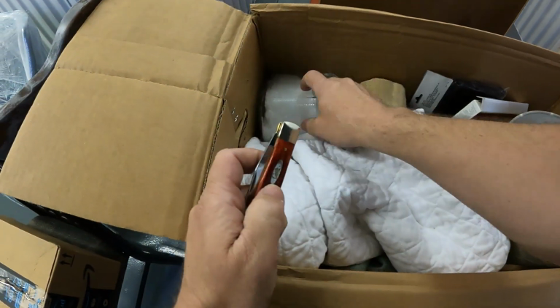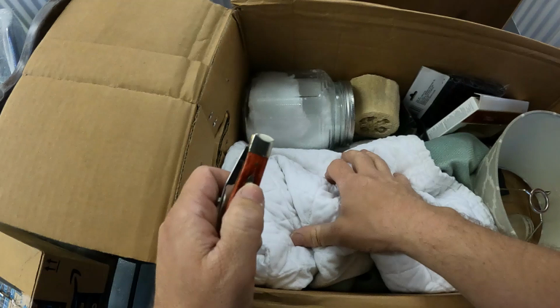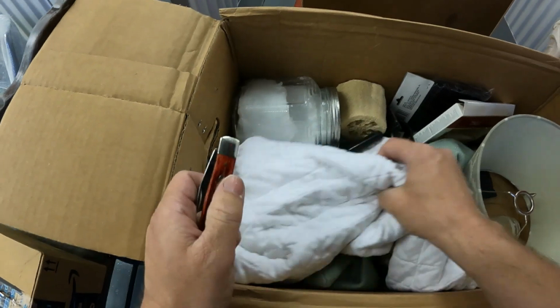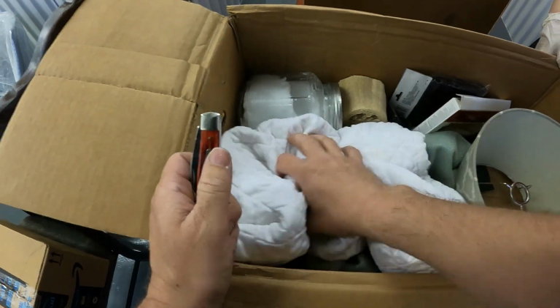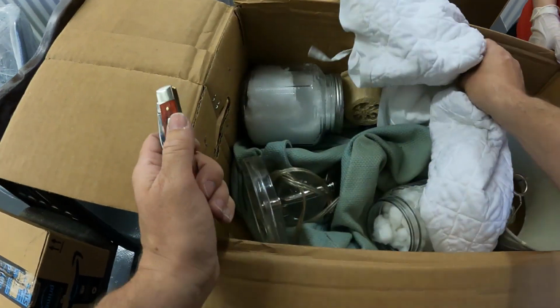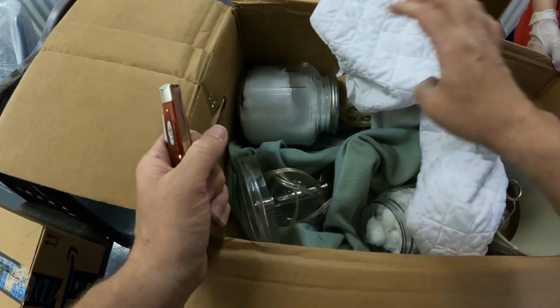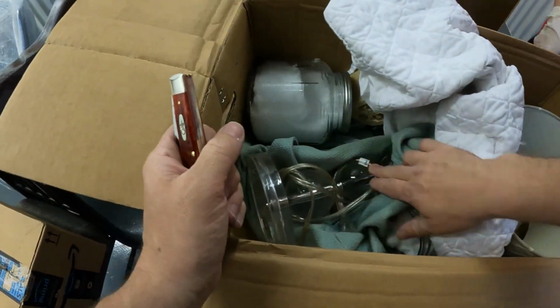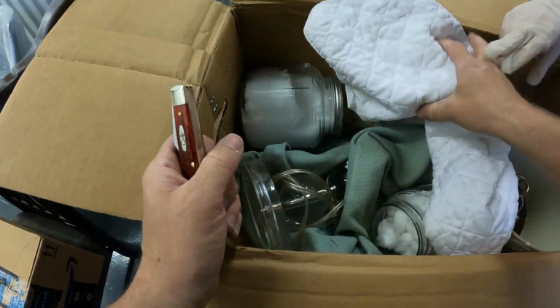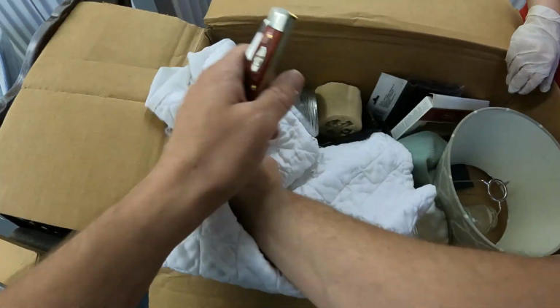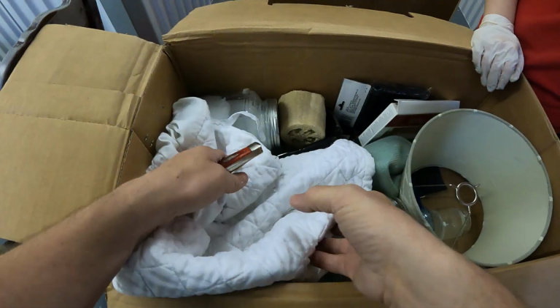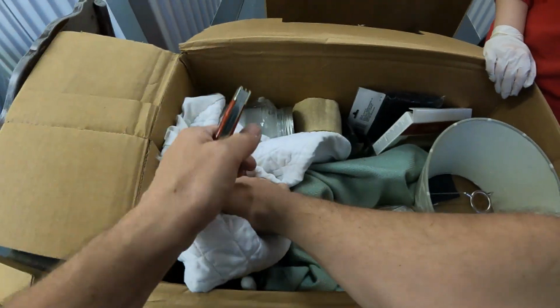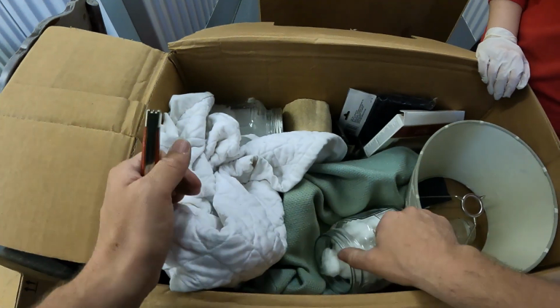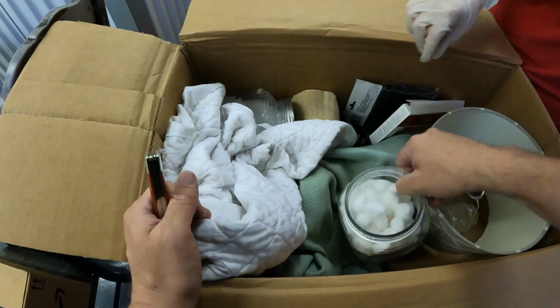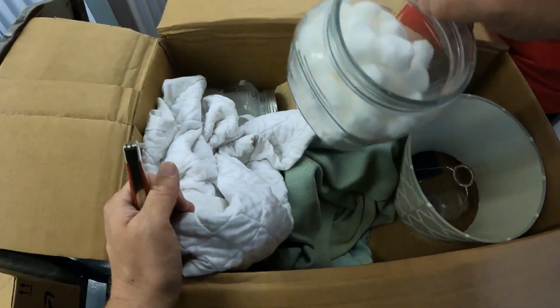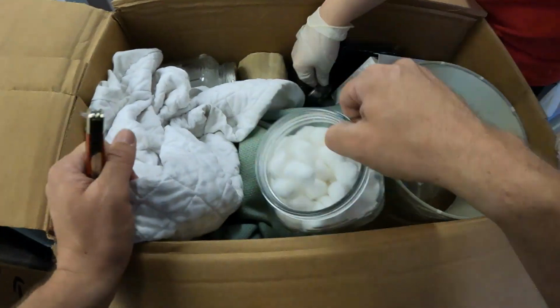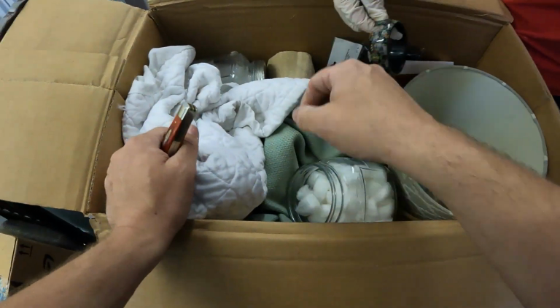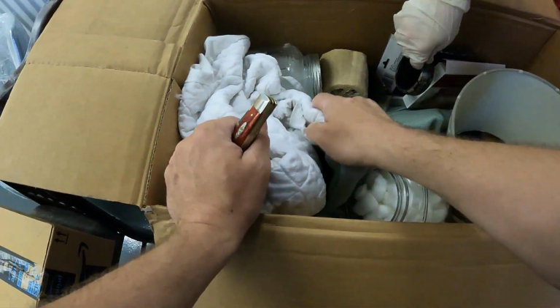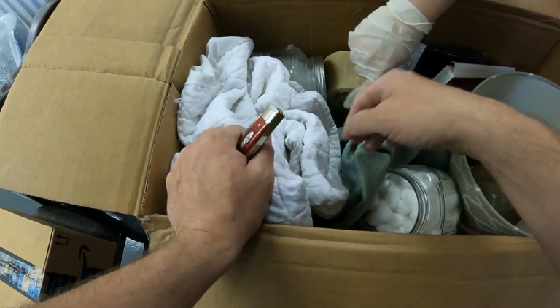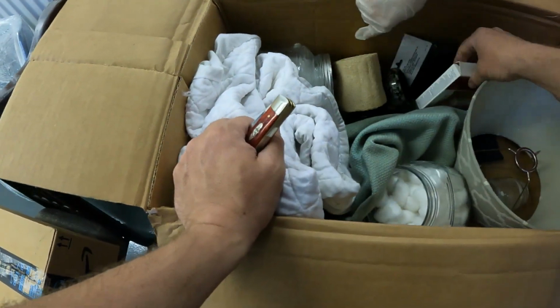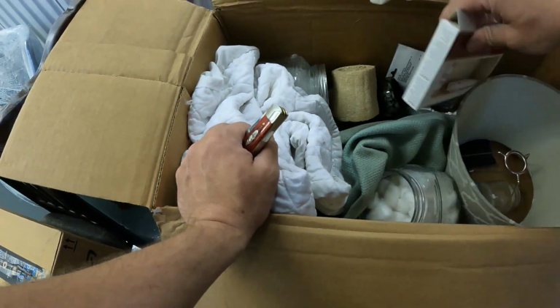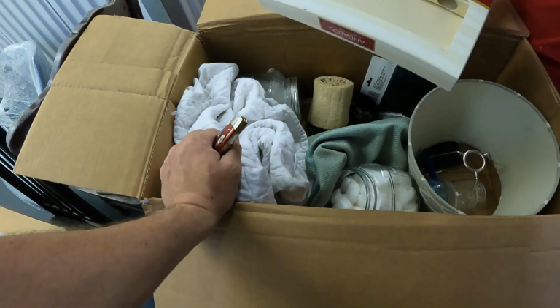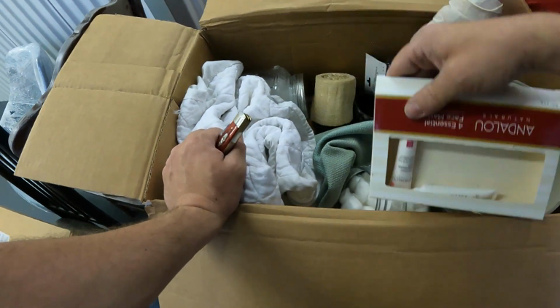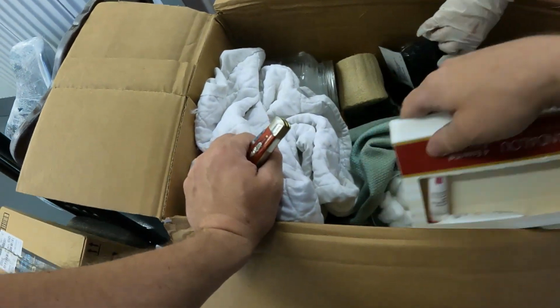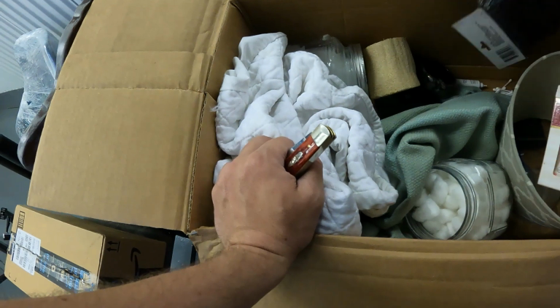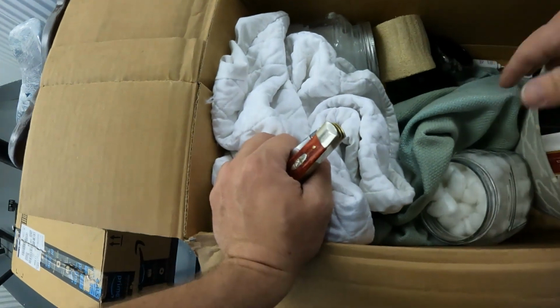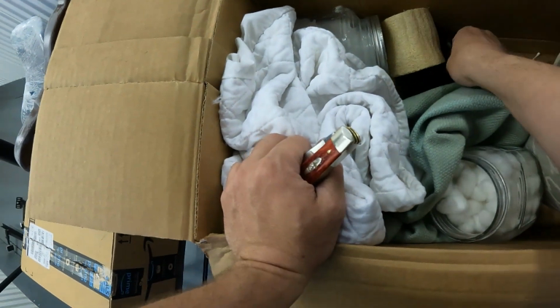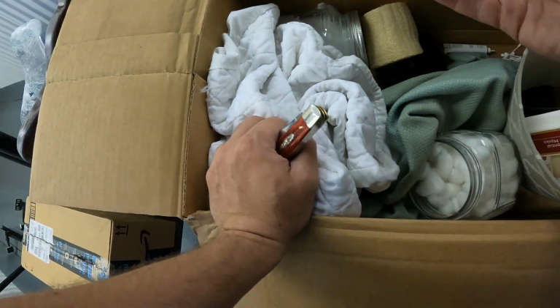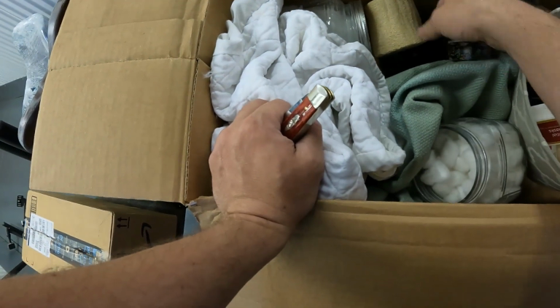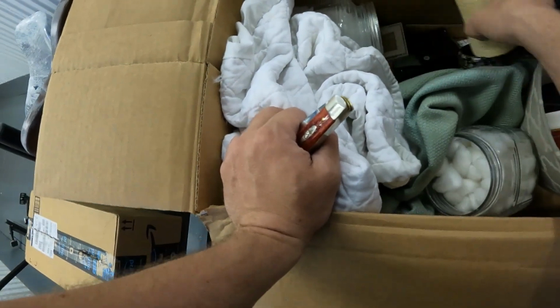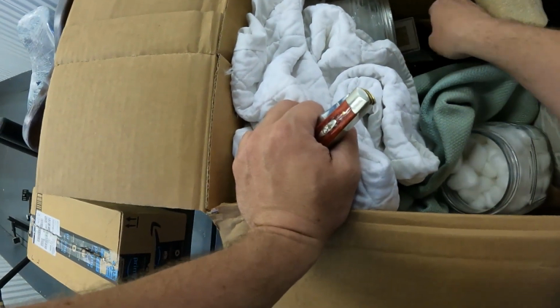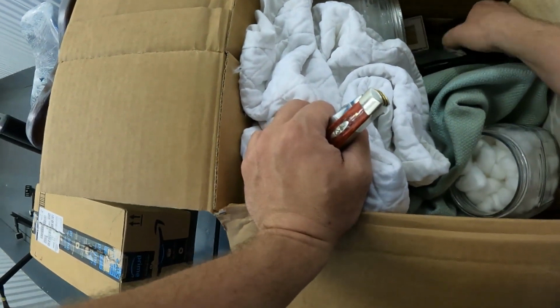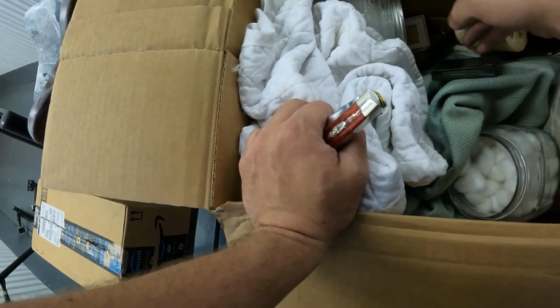There are some bath salts or something, a lamp — I think it's bathroom stuff. Not much going on in there.